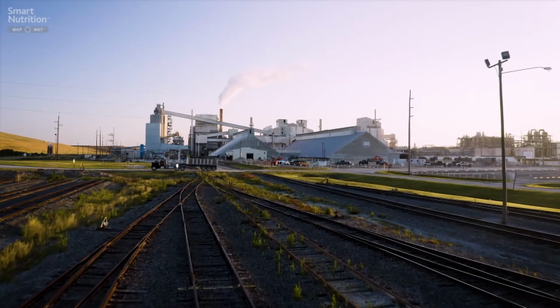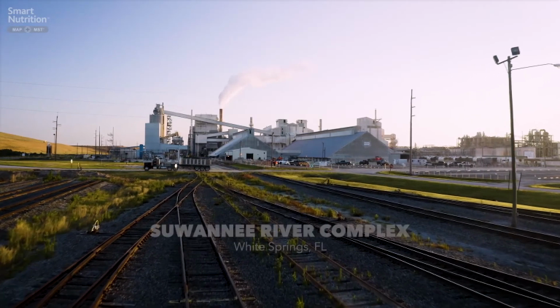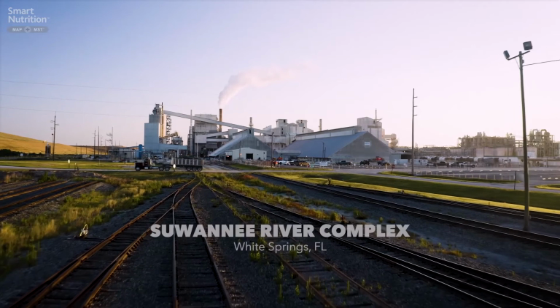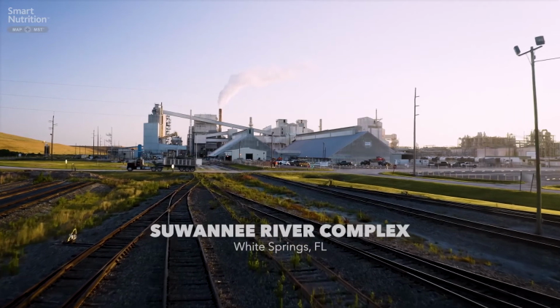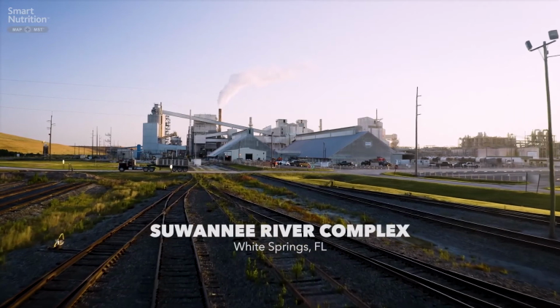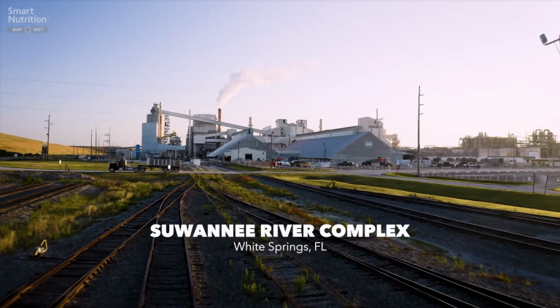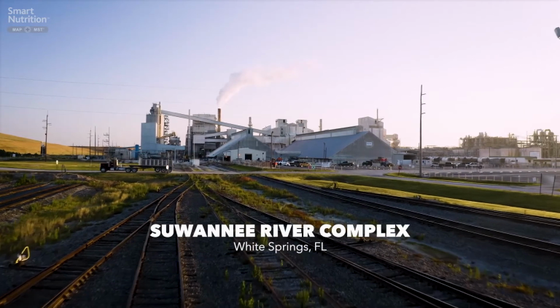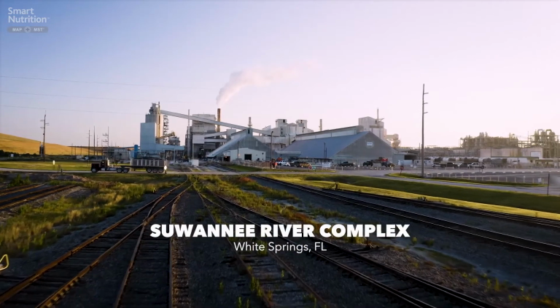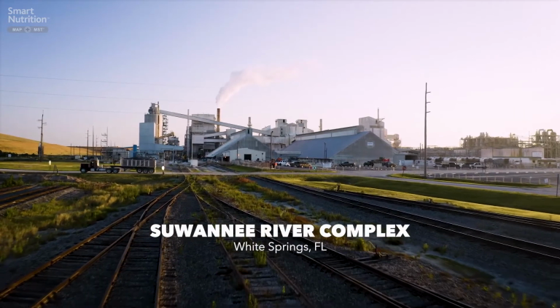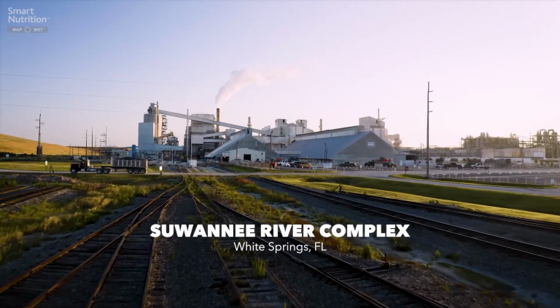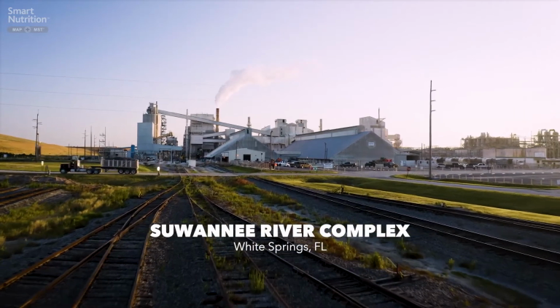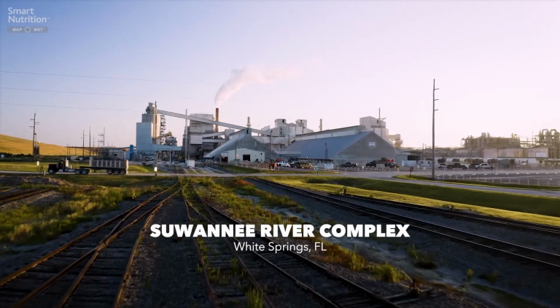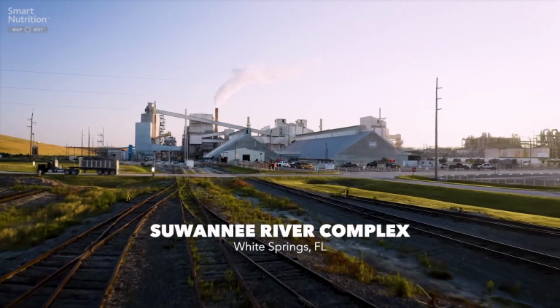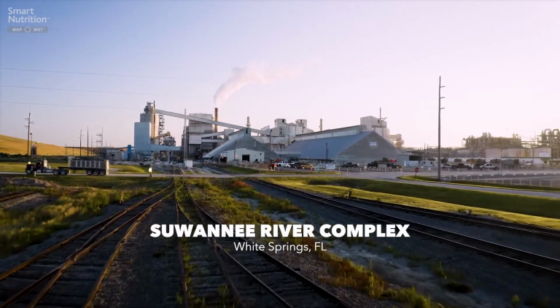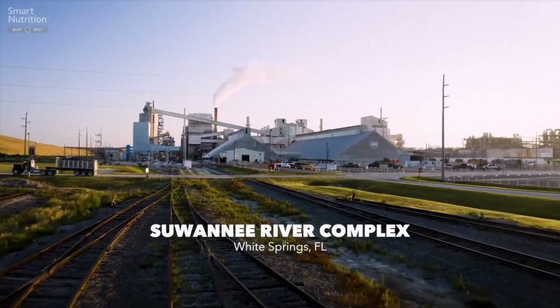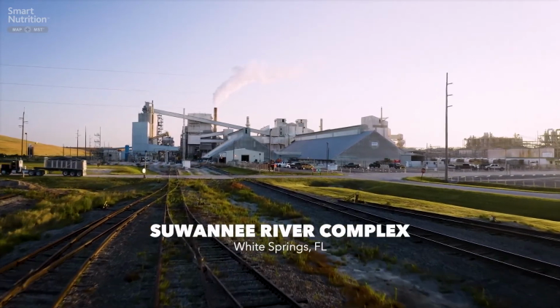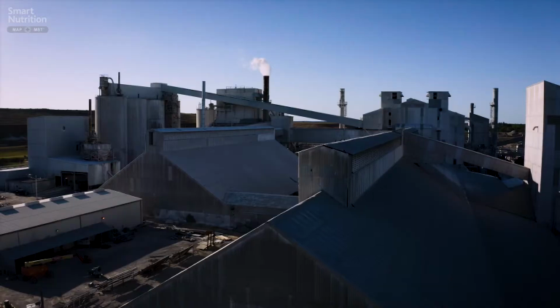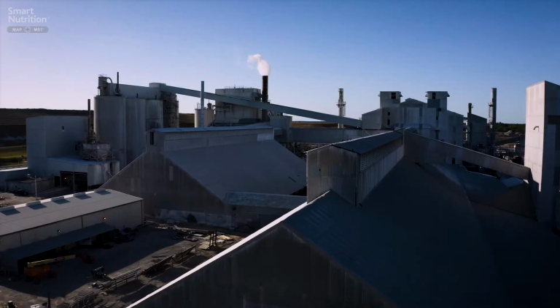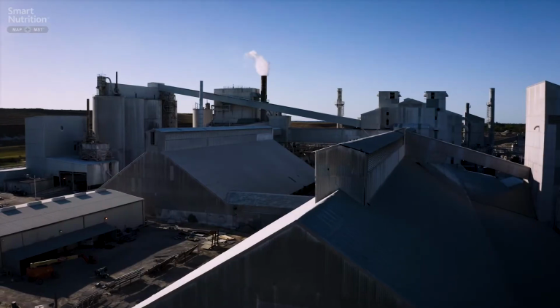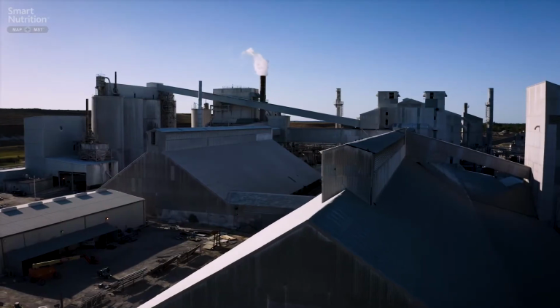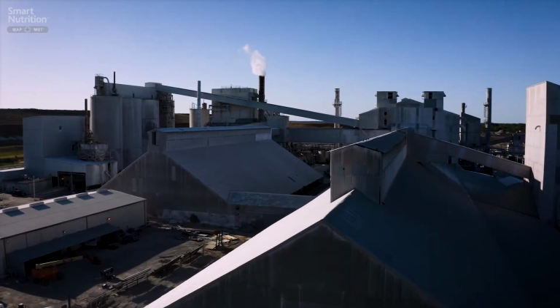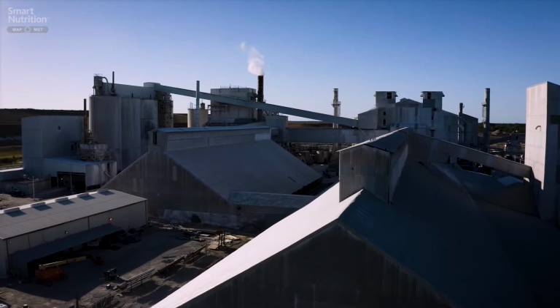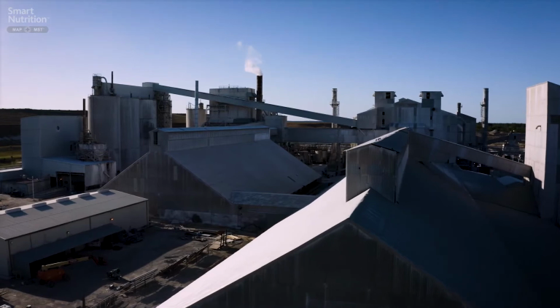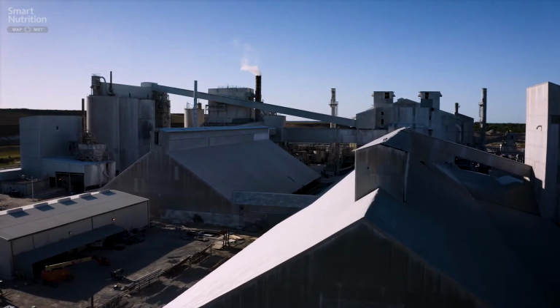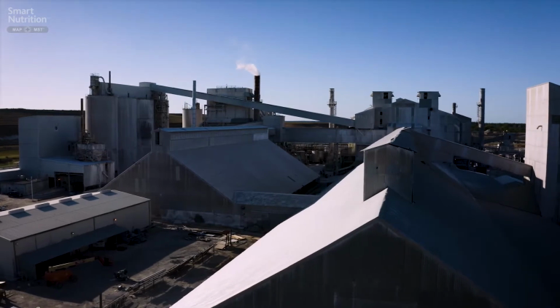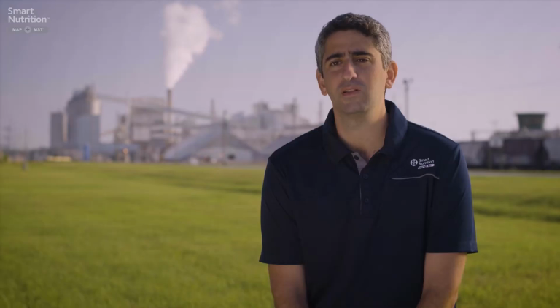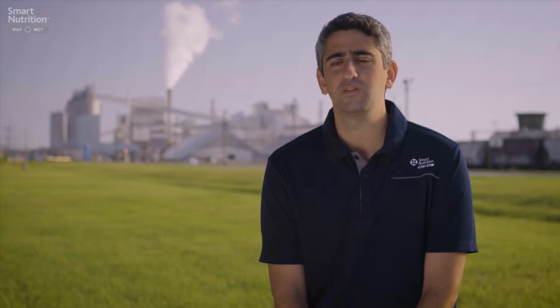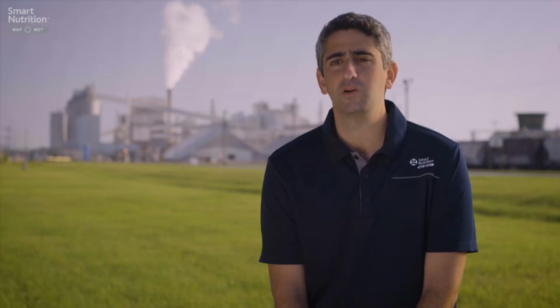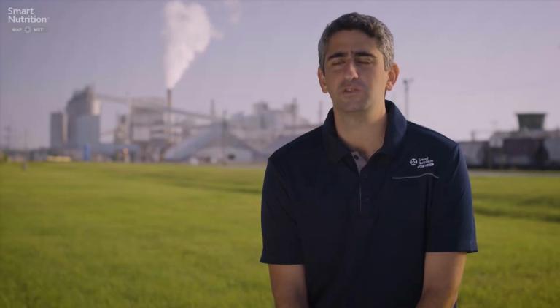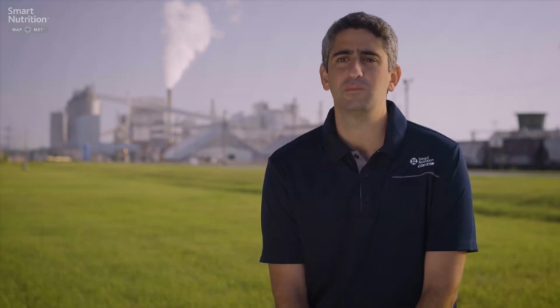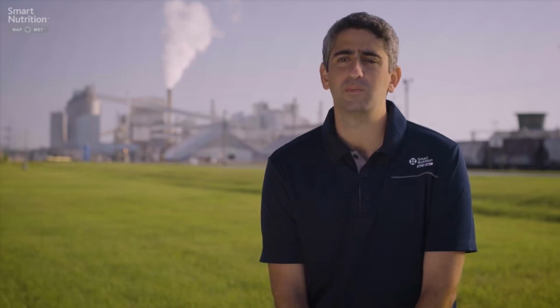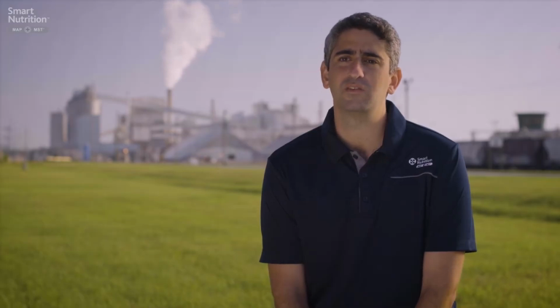We are at the Suwannee River Chemical Complex located in White Springs, Florida, and in this complex we make MAP and Smart Nutrition MAP-MST.